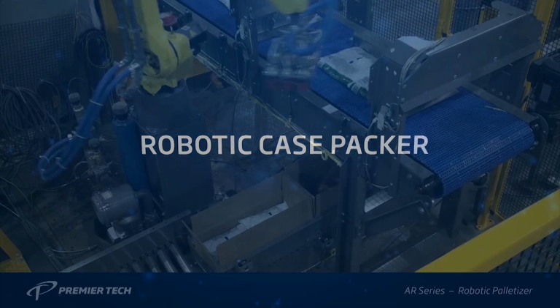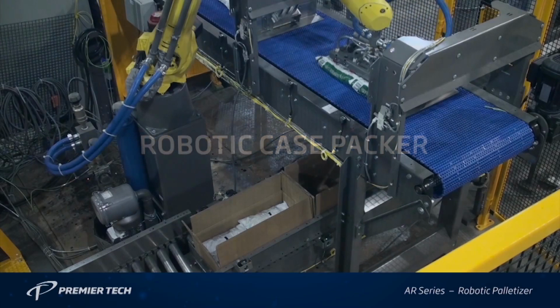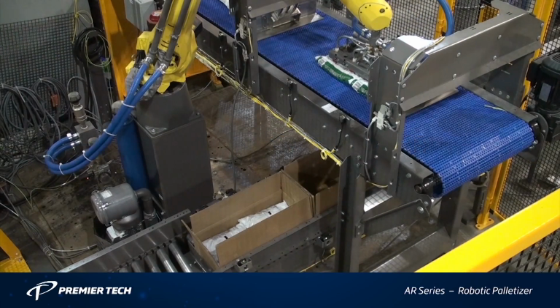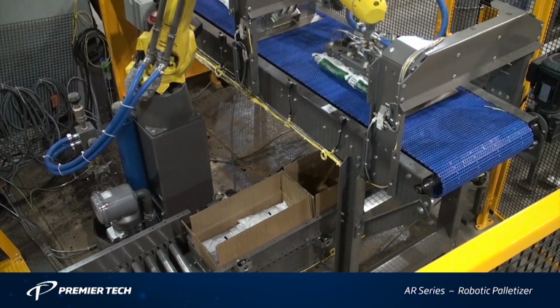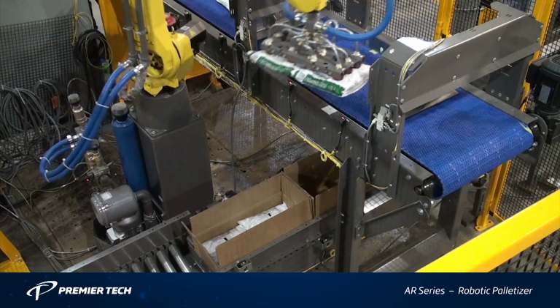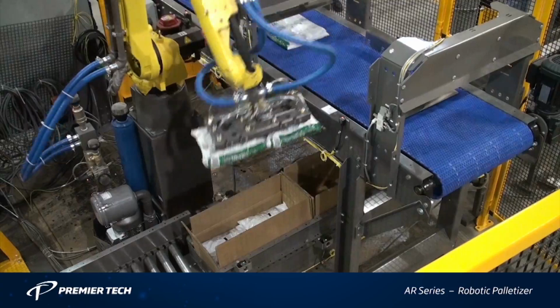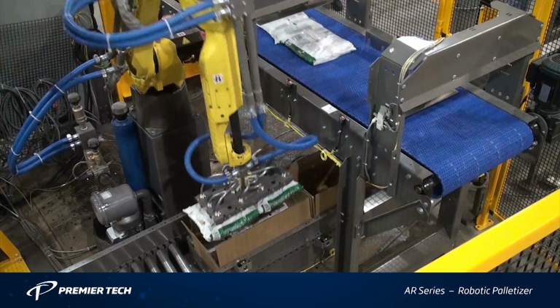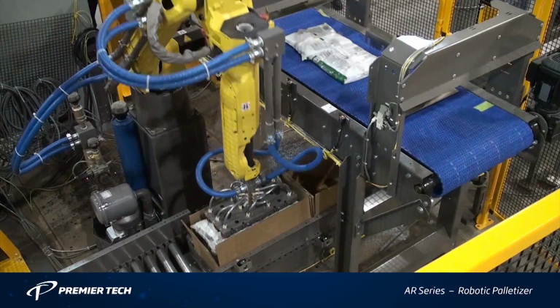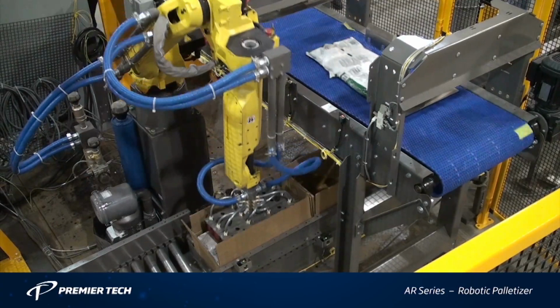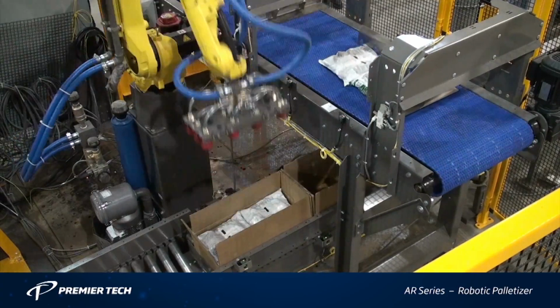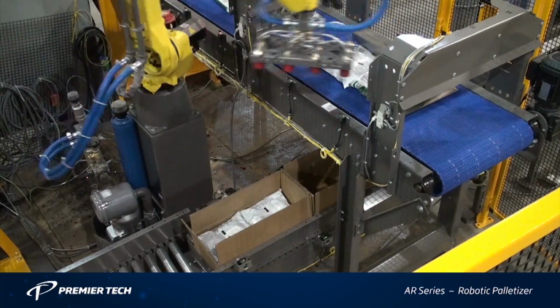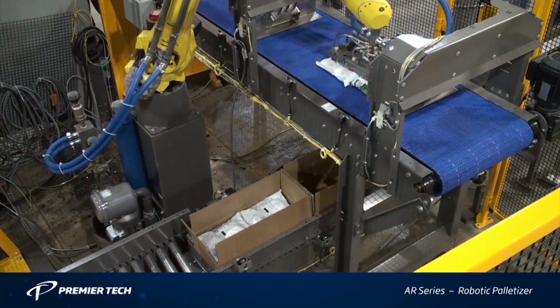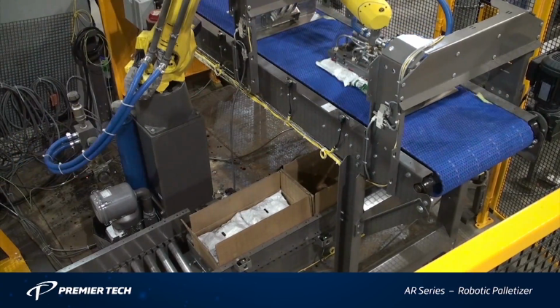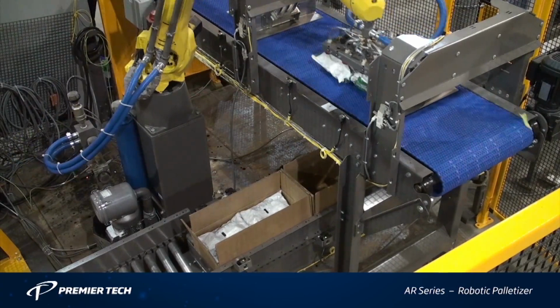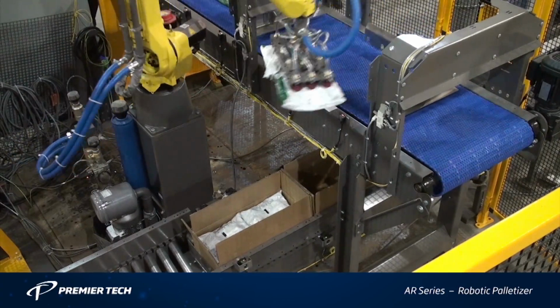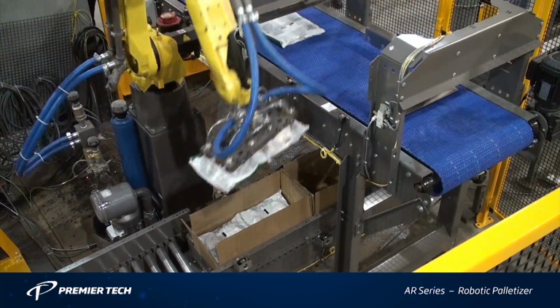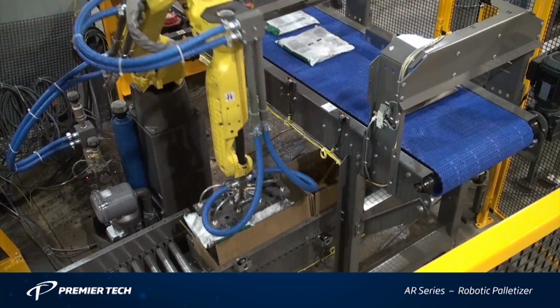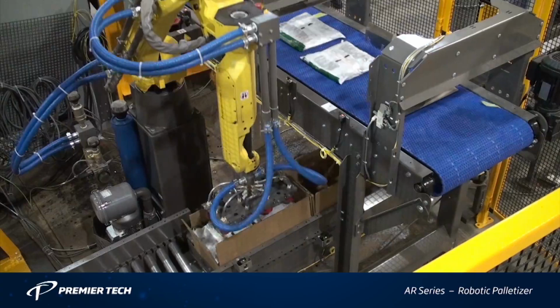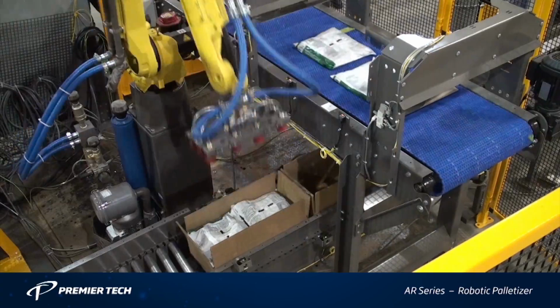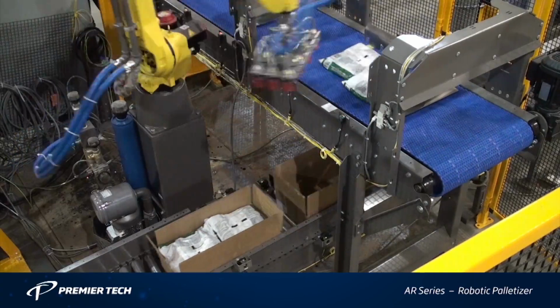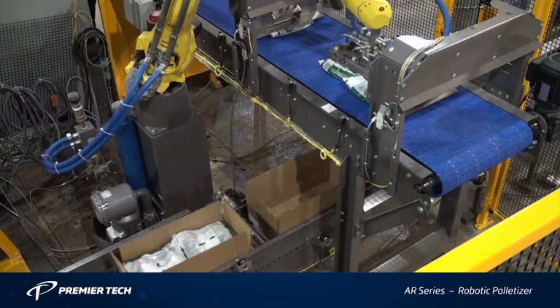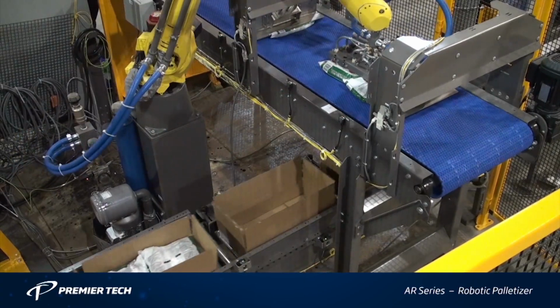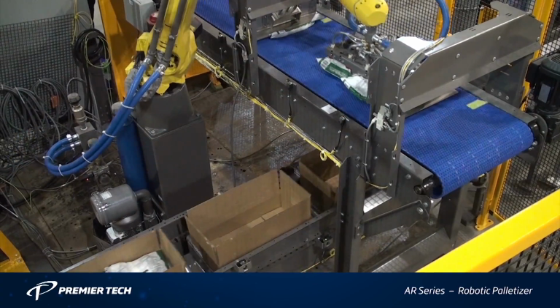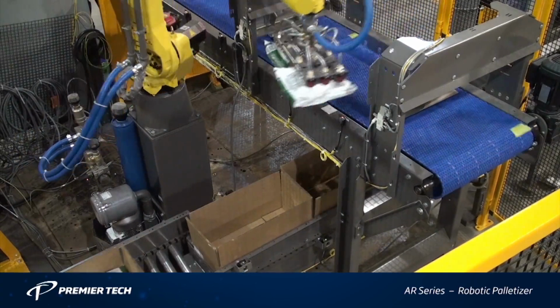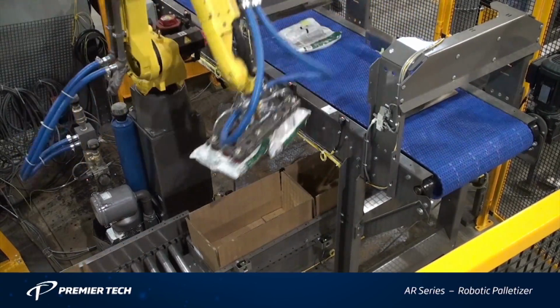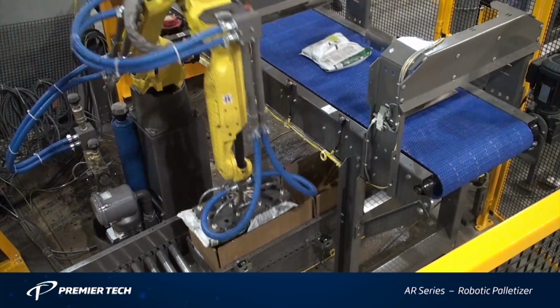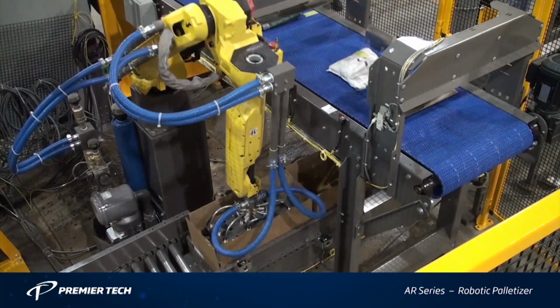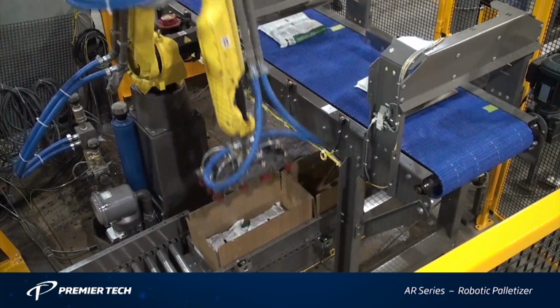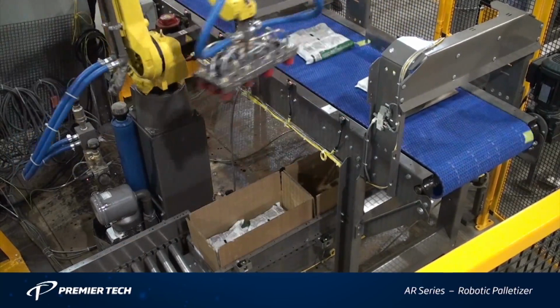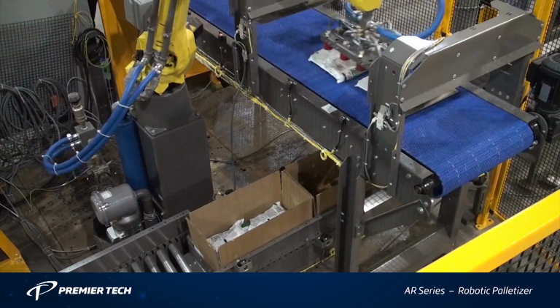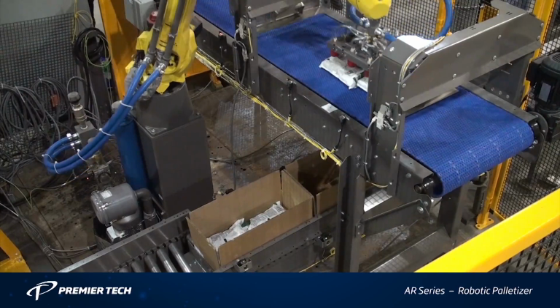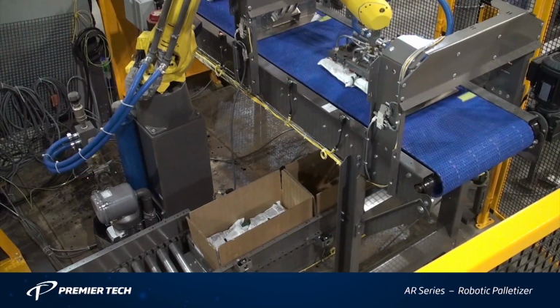This case packing system is the latest in Premier Tech's AR series of robotic case packers and palletizers, utilizing the FANUC M20IA robot for the case packing of large bags.